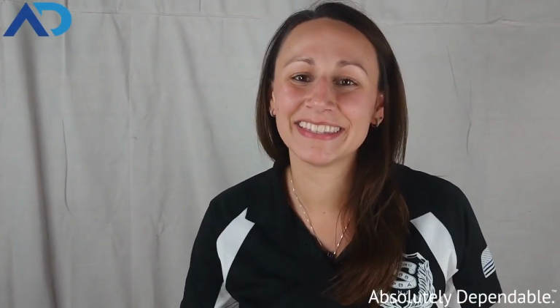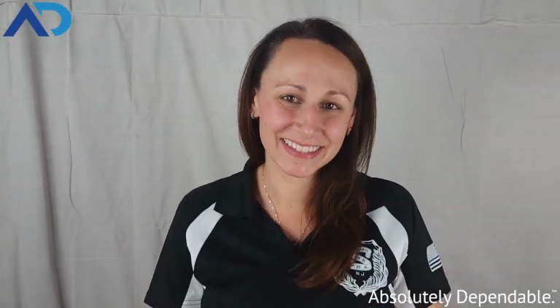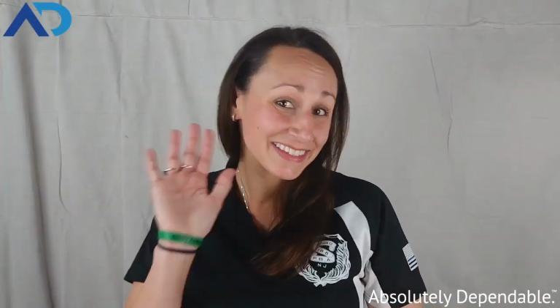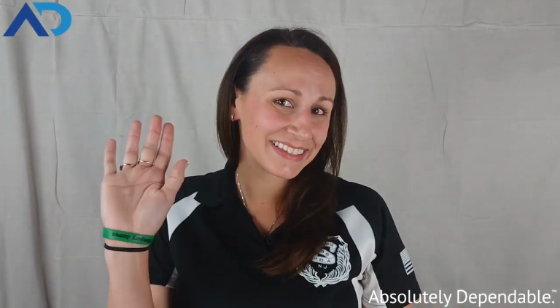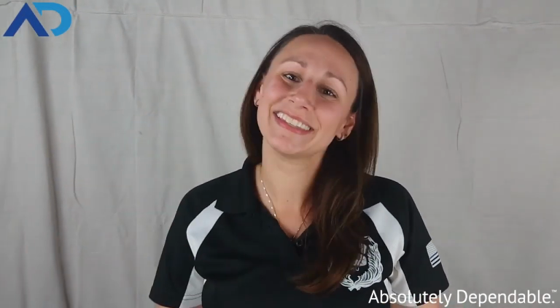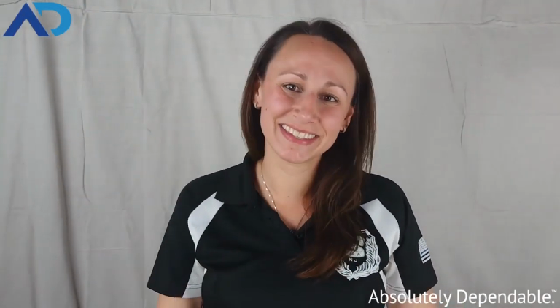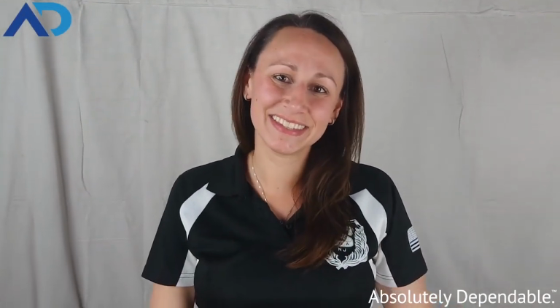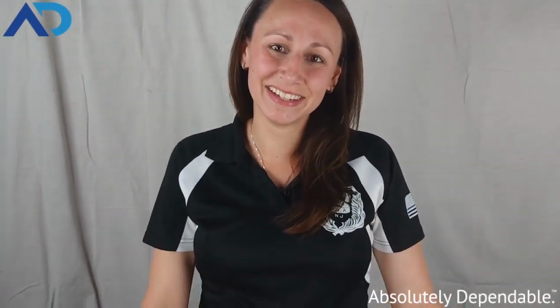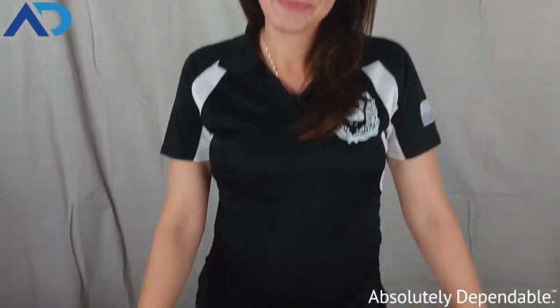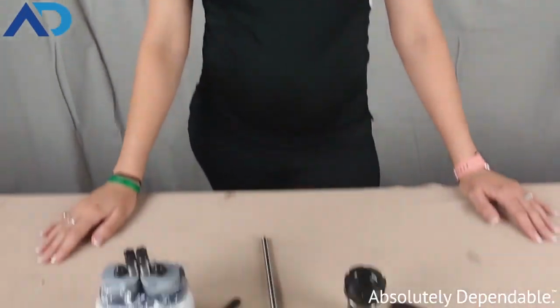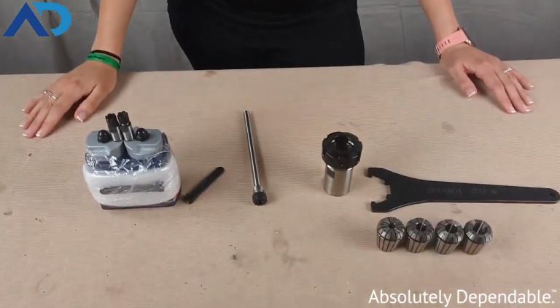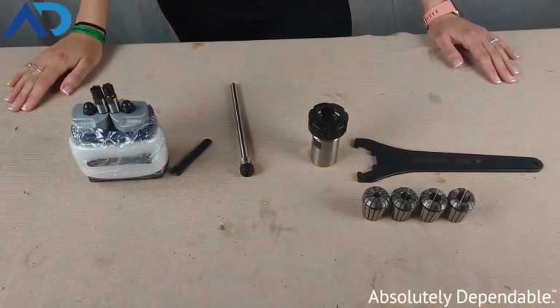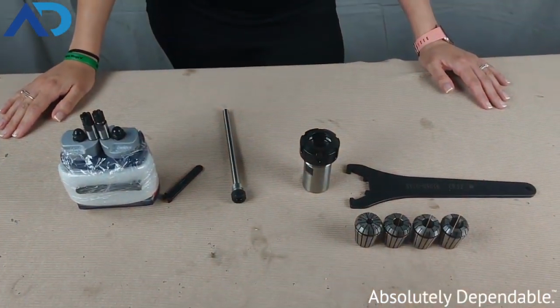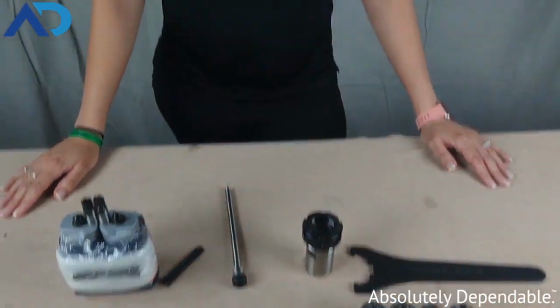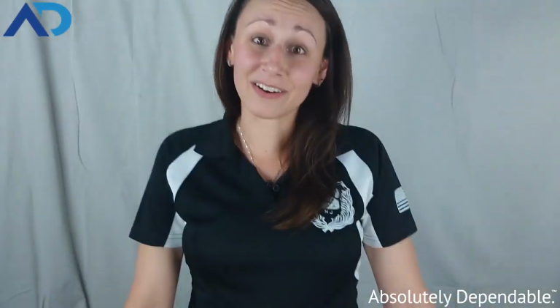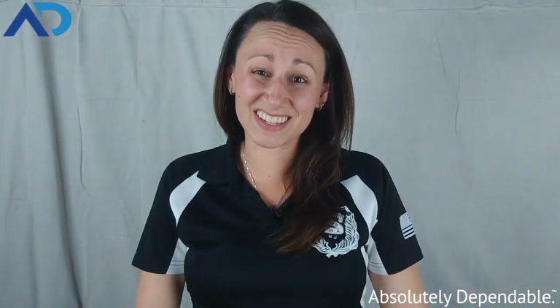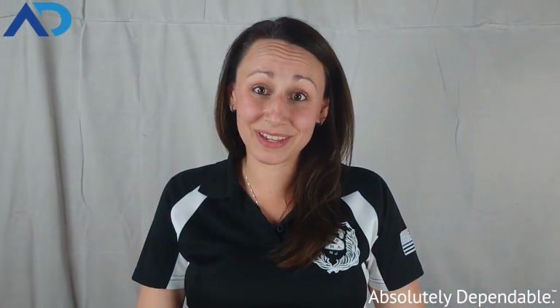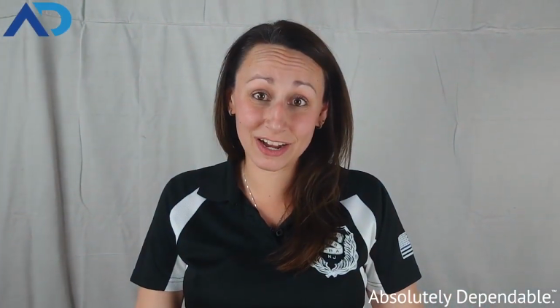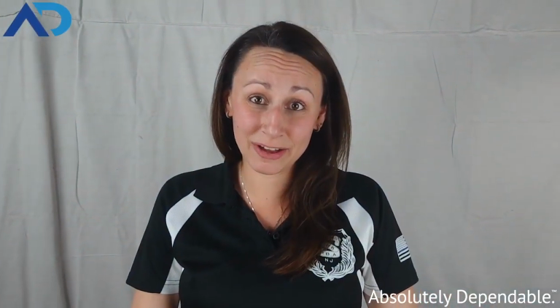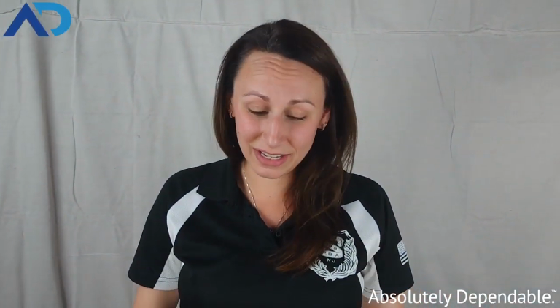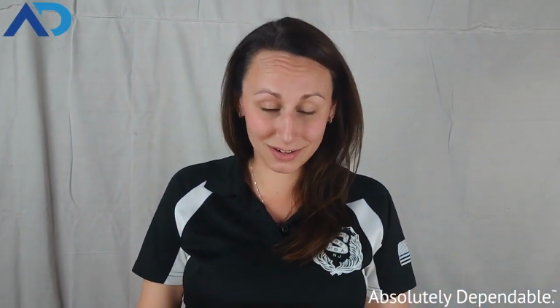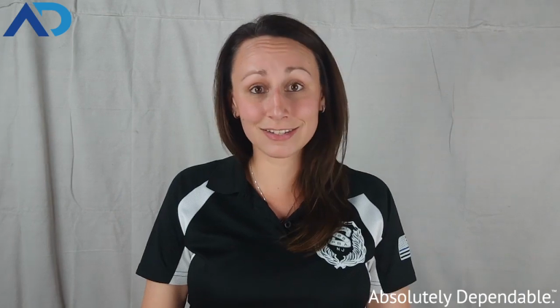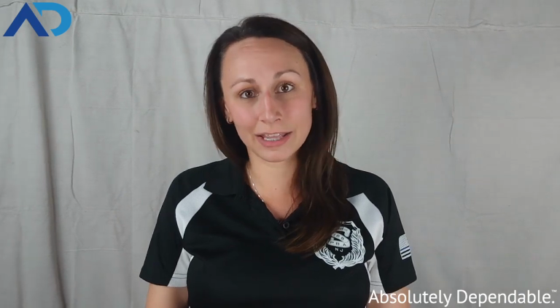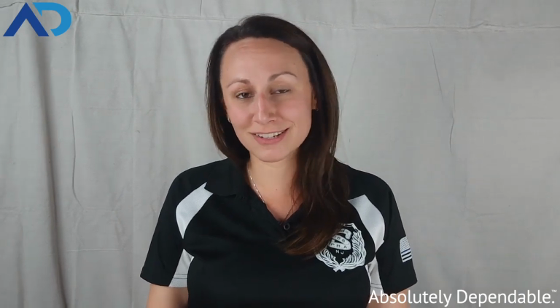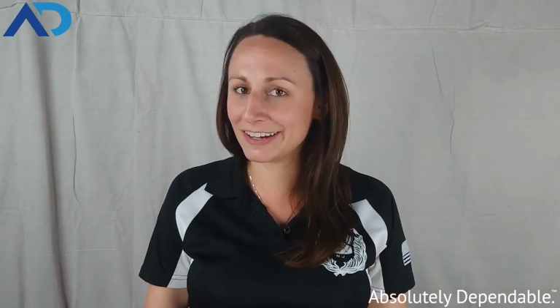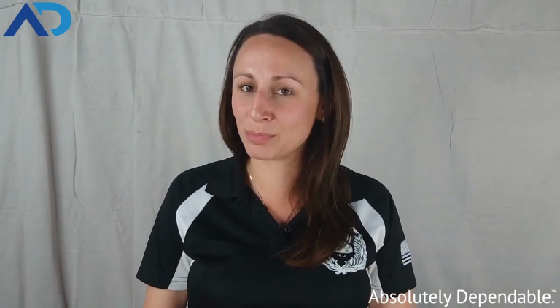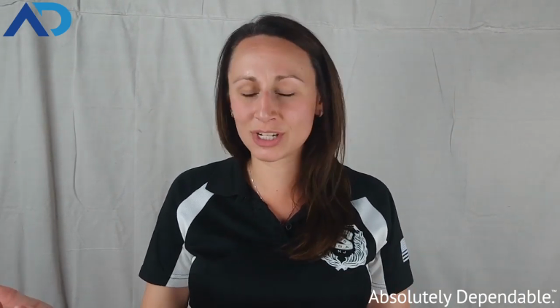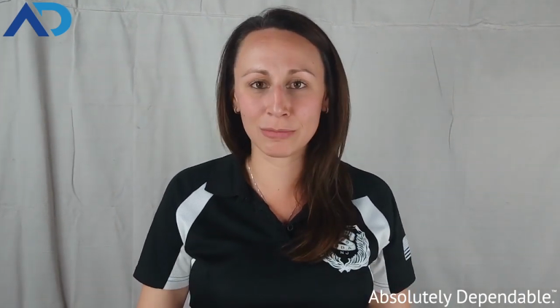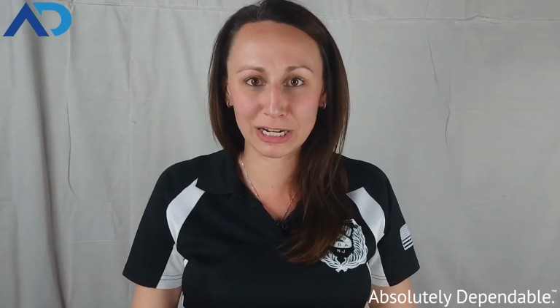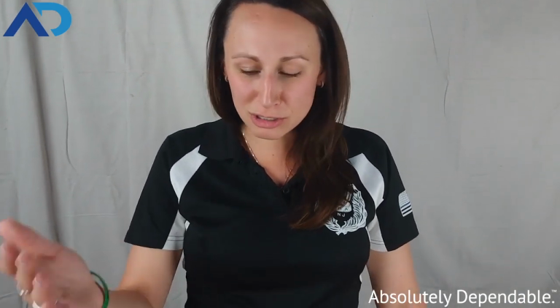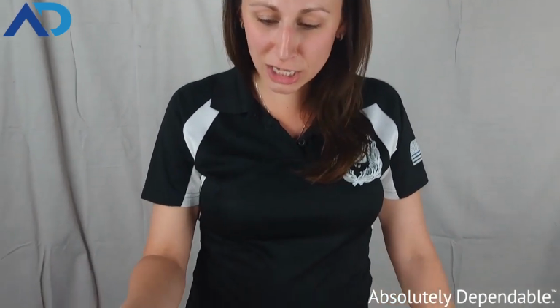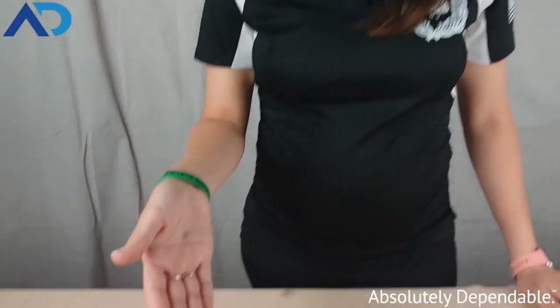Hey everyone, this is Rachel from AutoDrill. She's part of the sales team here and she's going to talk to you about collets, collet chucks, collet nuts, and pretty much everything in between. So let's take a look here.